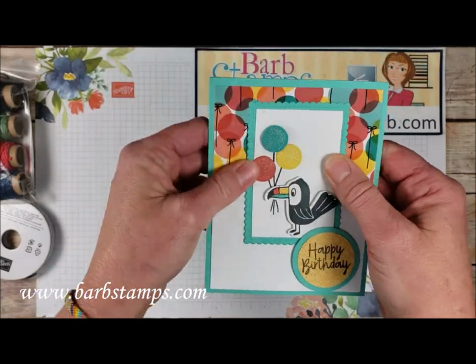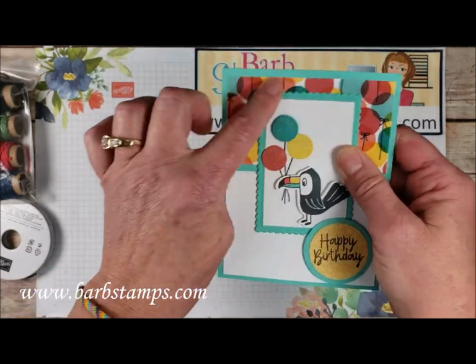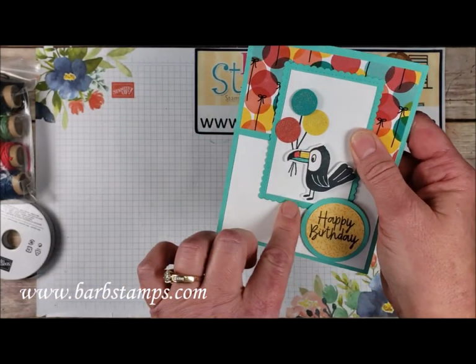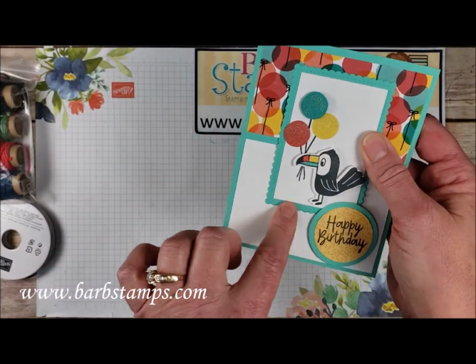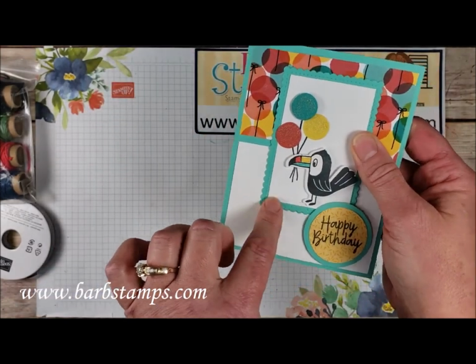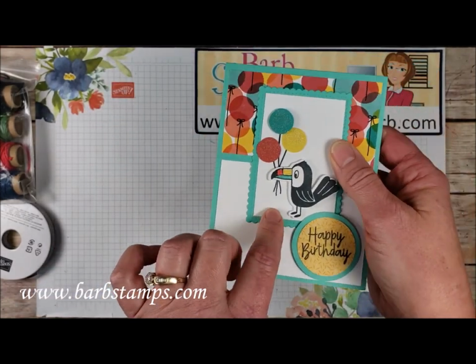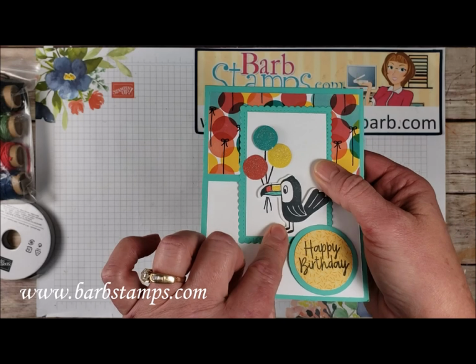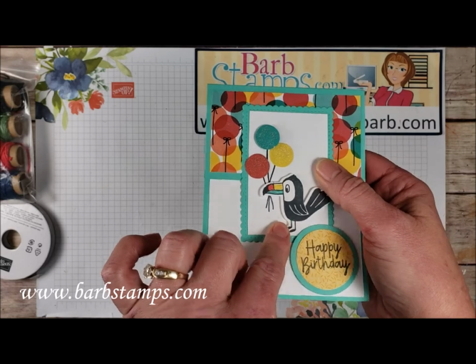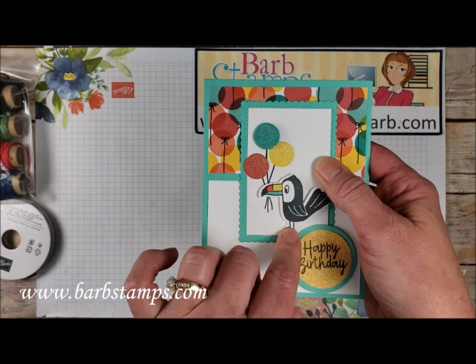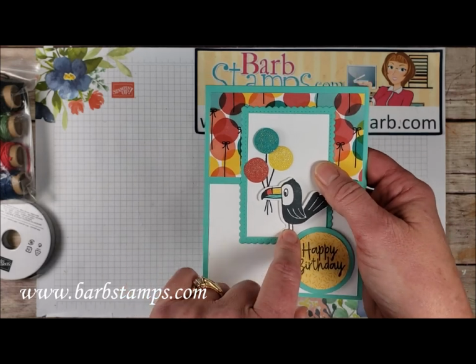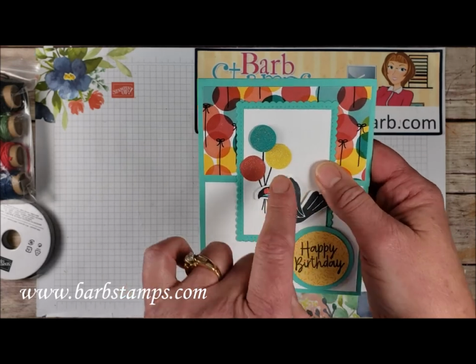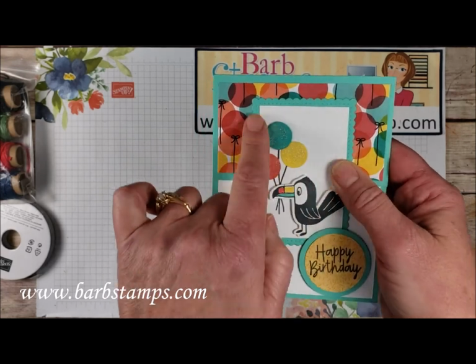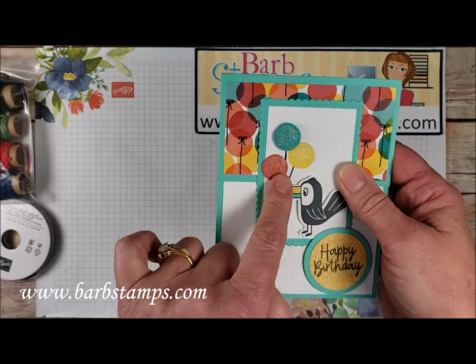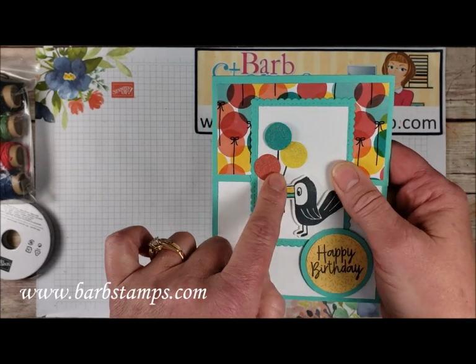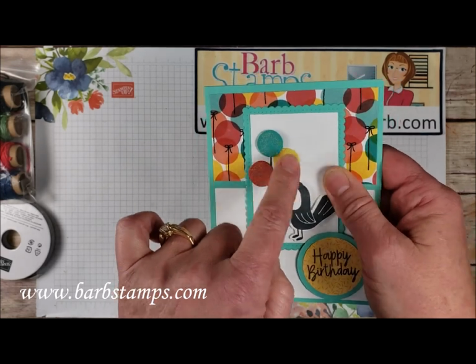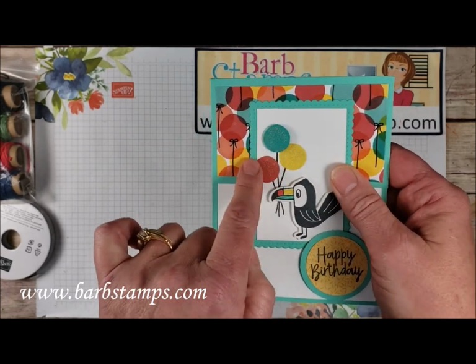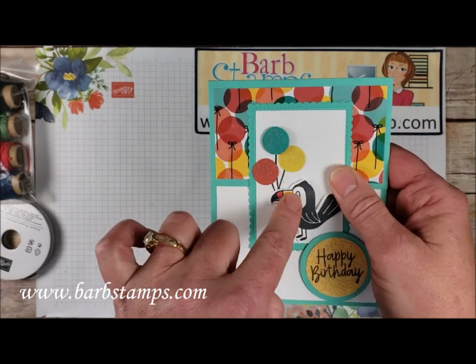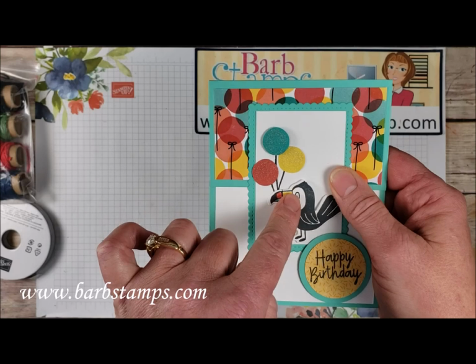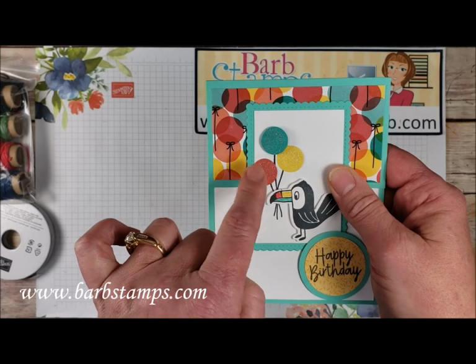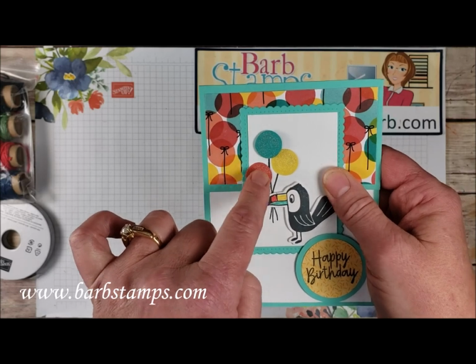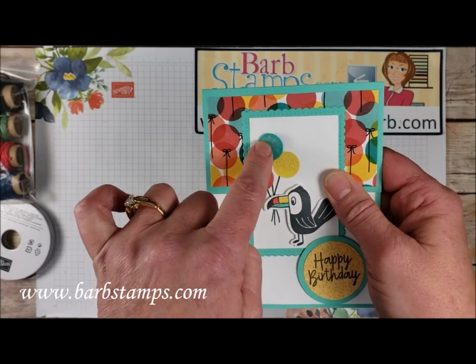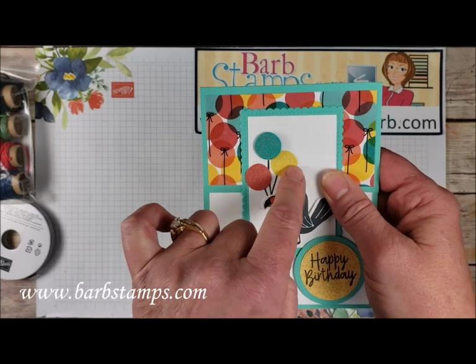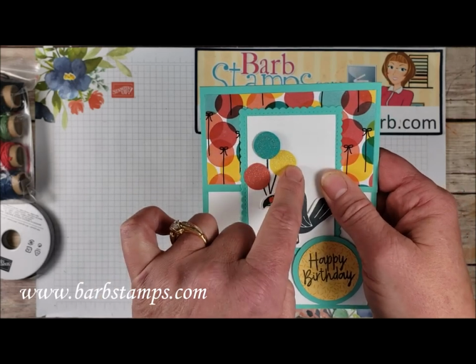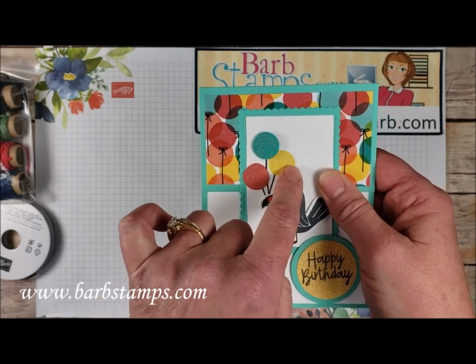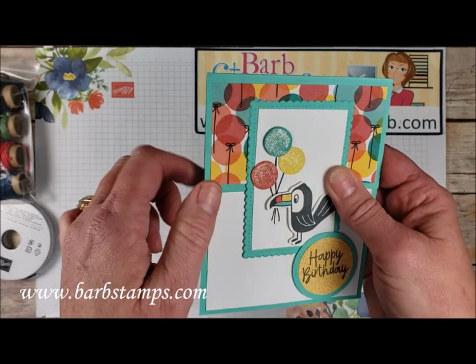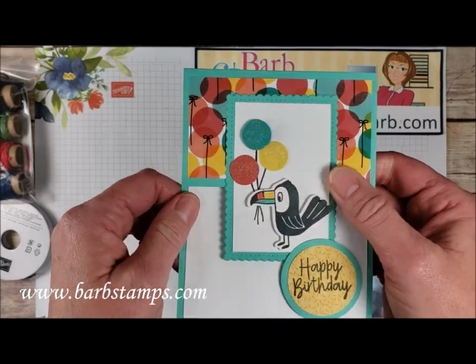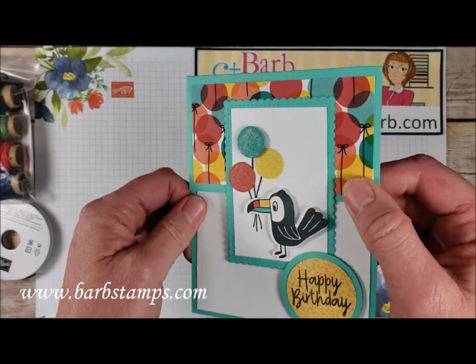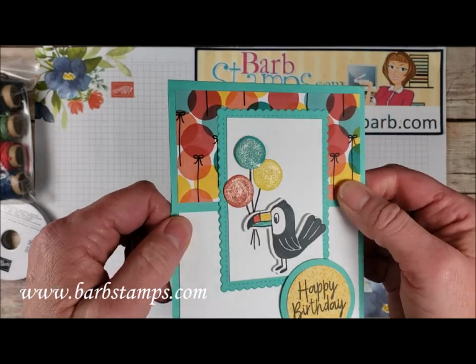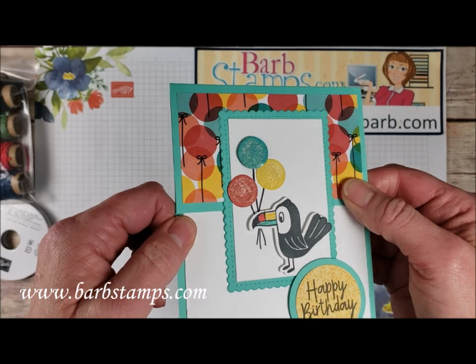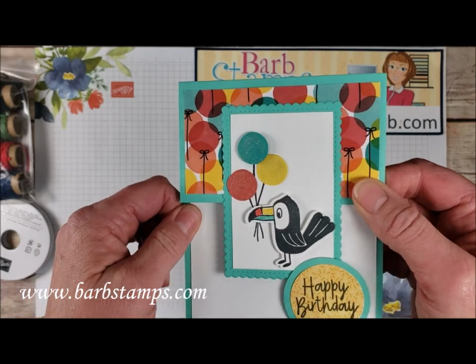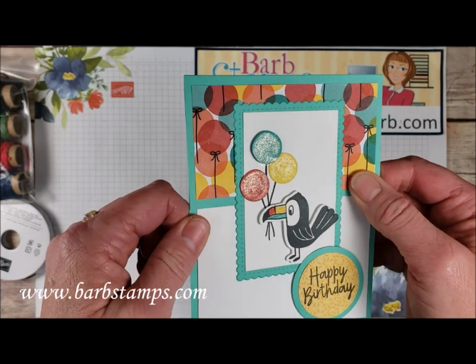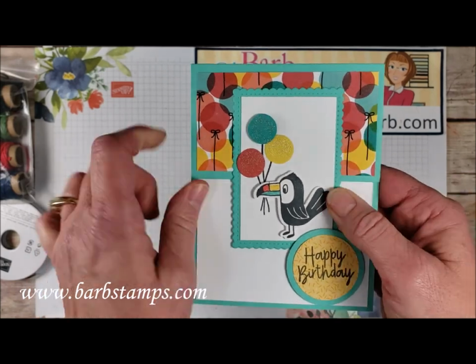We've got the scalloped rectangles here from the Stitch So Sweetly dies. And then we have our little balloons — they're all cropped out of different colors of cardstock: Cajun Craze, Bermuda Bay, and Daffodil Delight. And then Wink of Stella is just painted over the top of those to give it some nice shine. Our little toucan friend stamped in Memento.